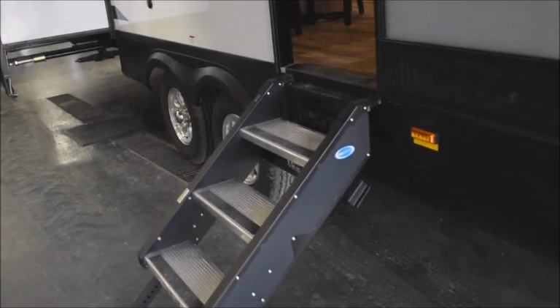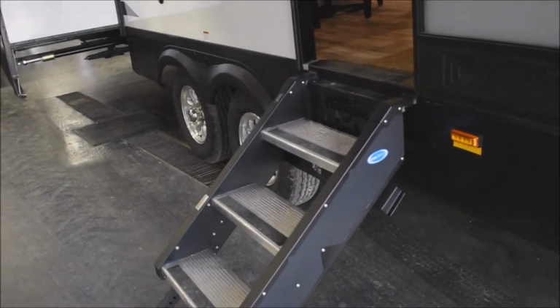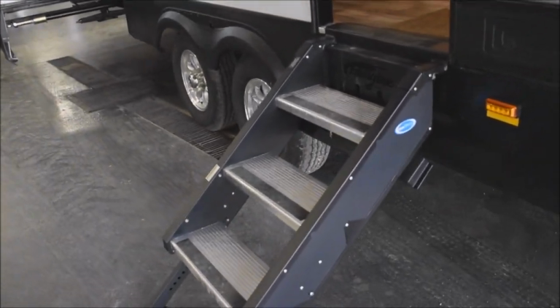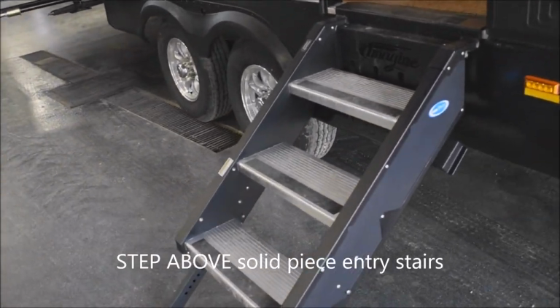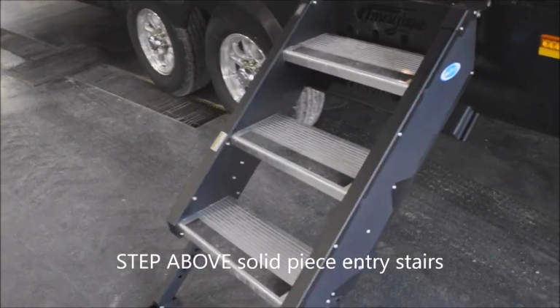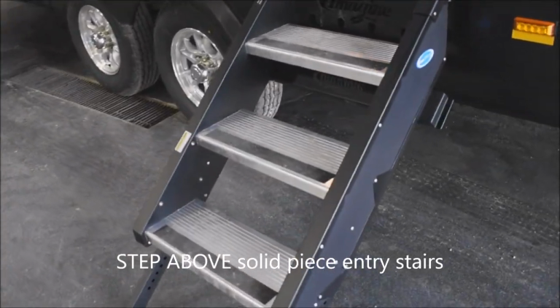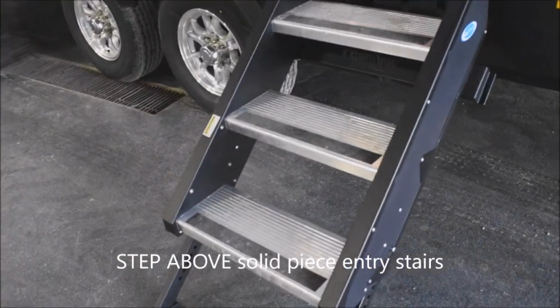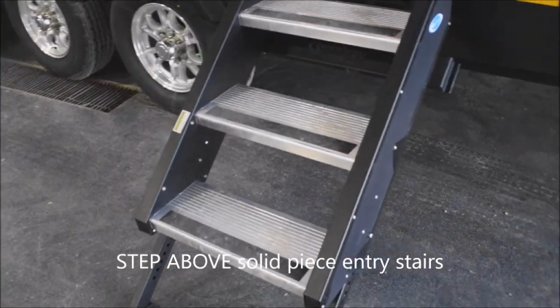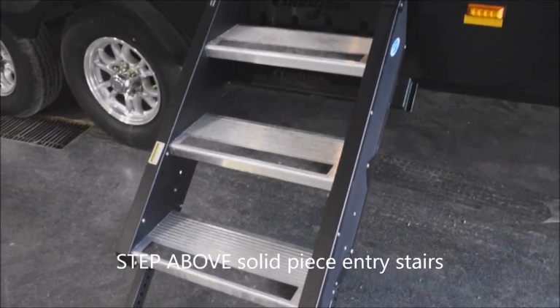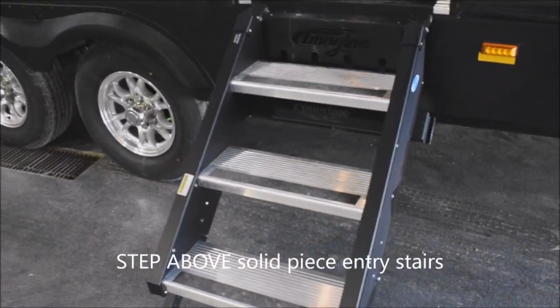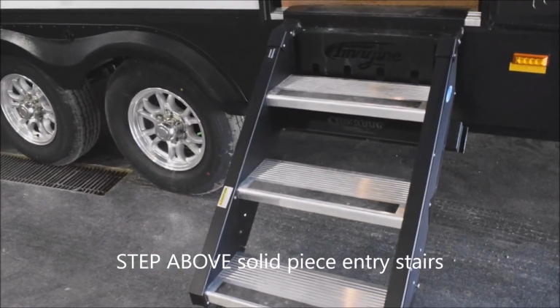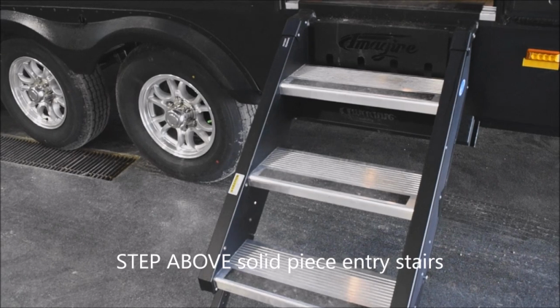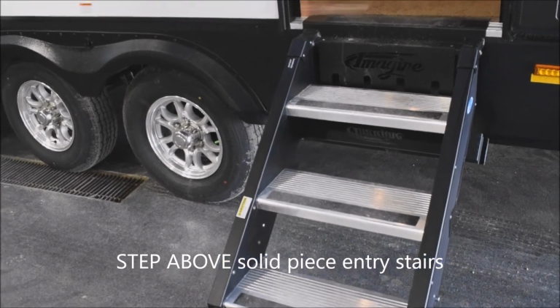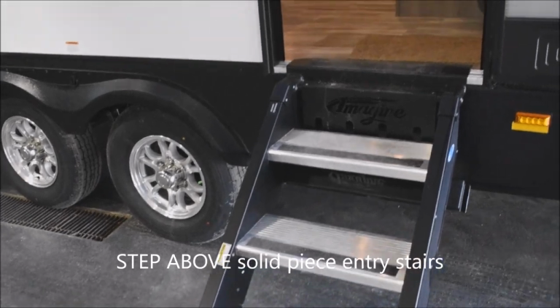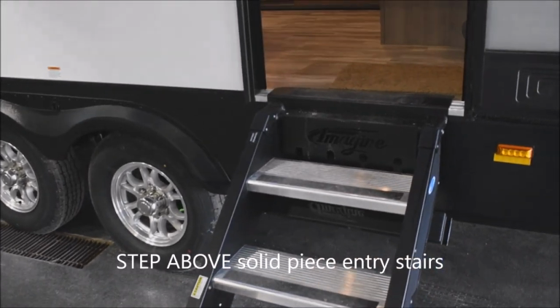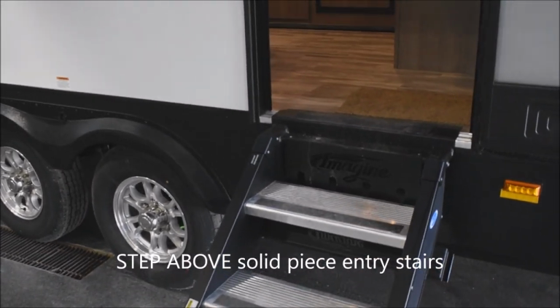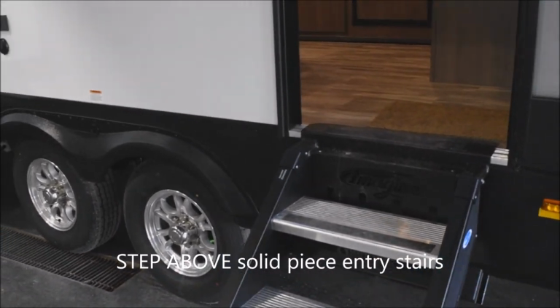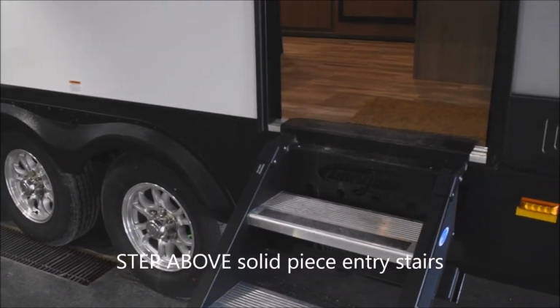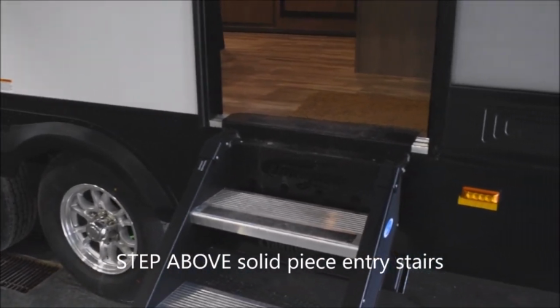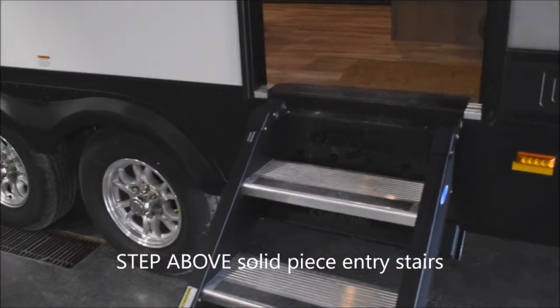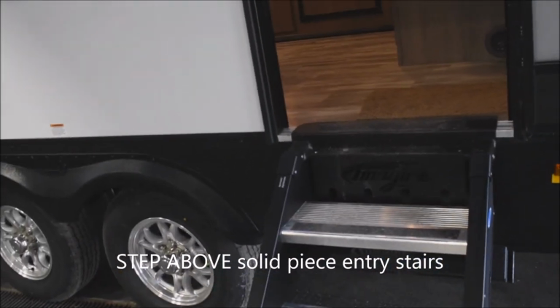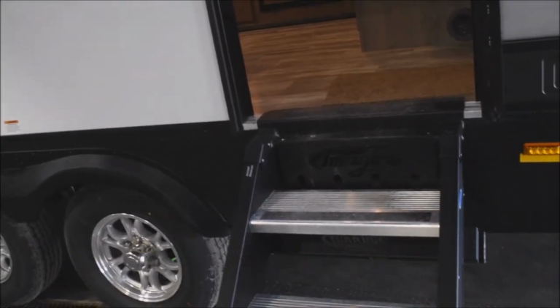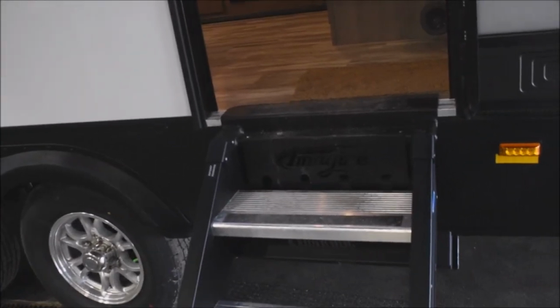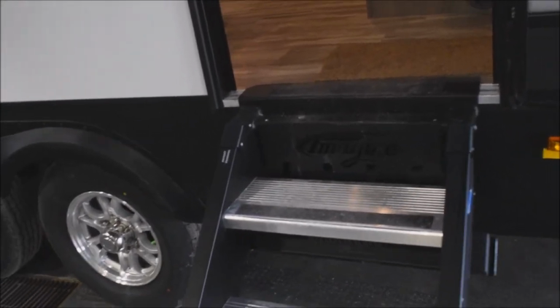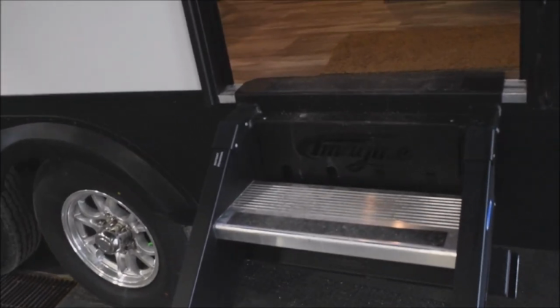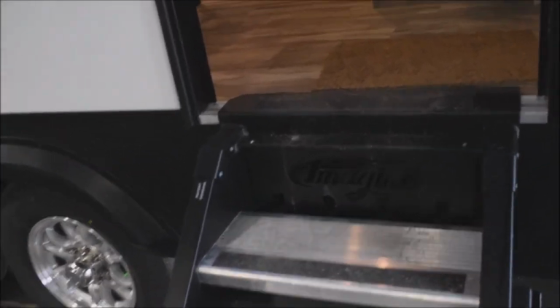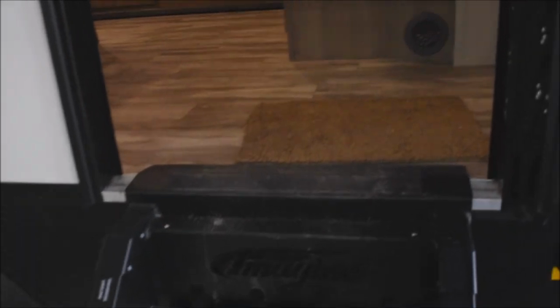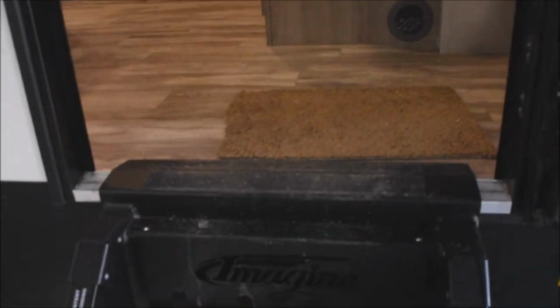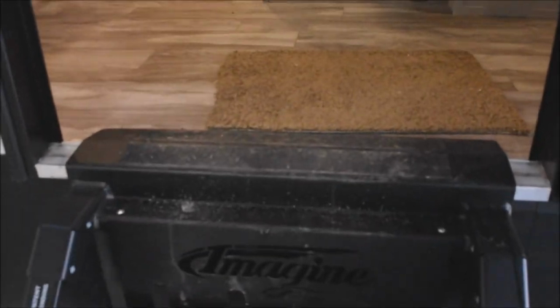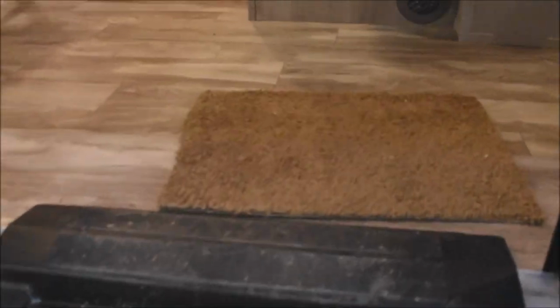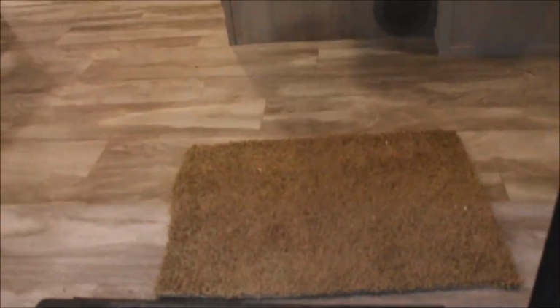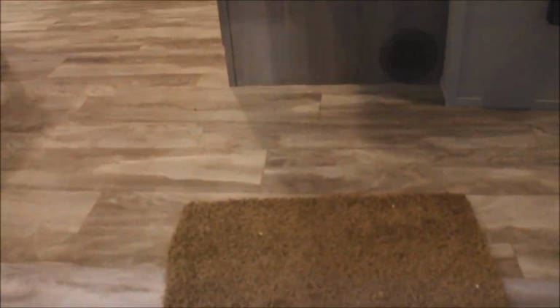This is the Step Above Step stair system — very easy to deploy. You can do that with one hand in about eight seconds. Very simple, easy, and solid to use.